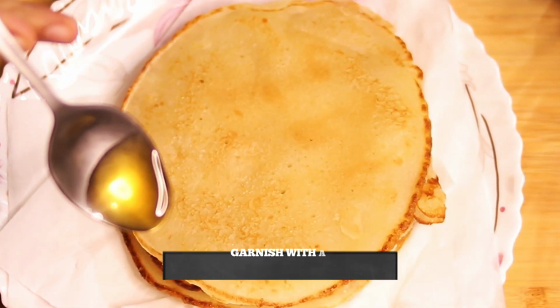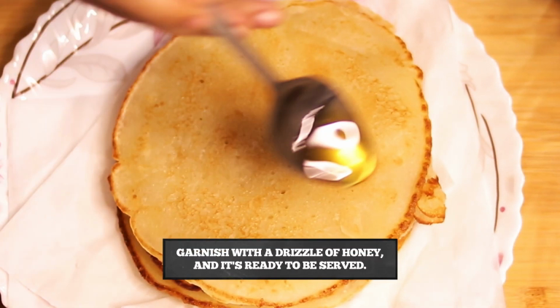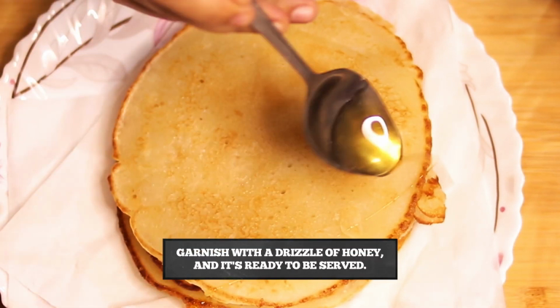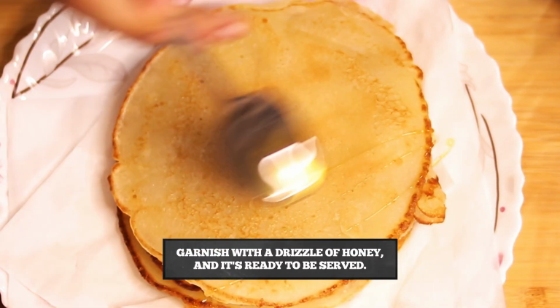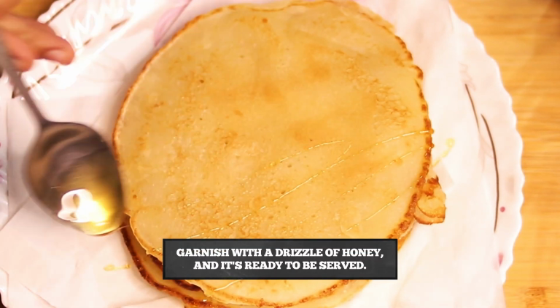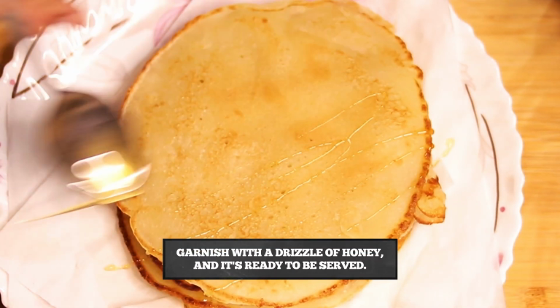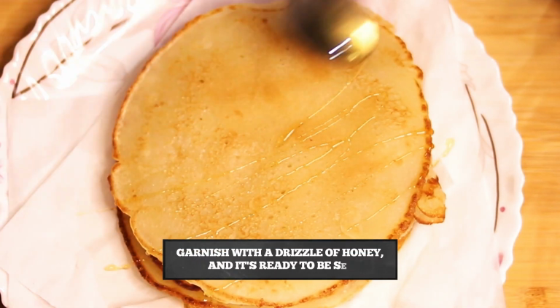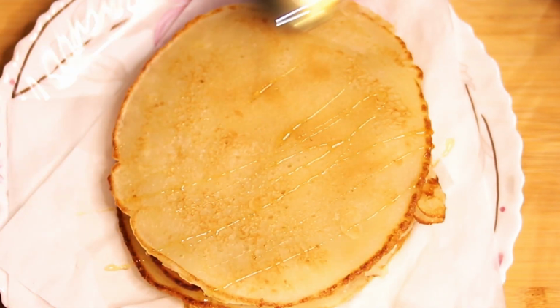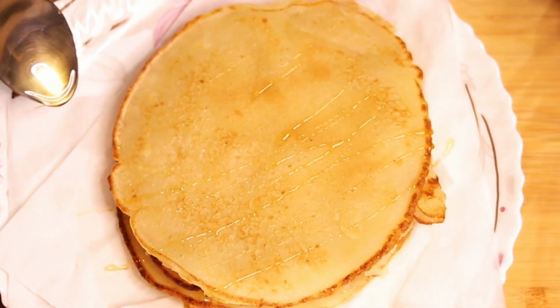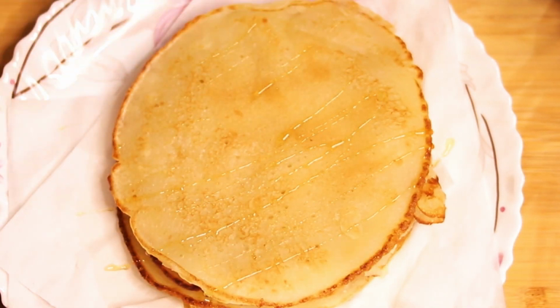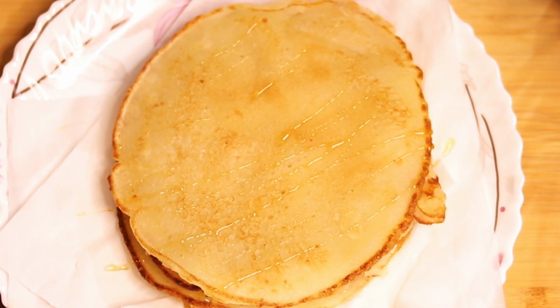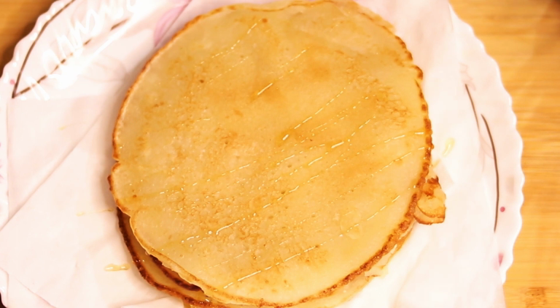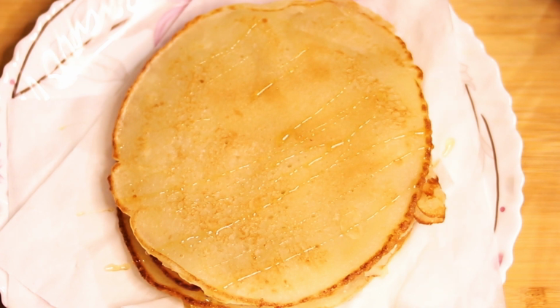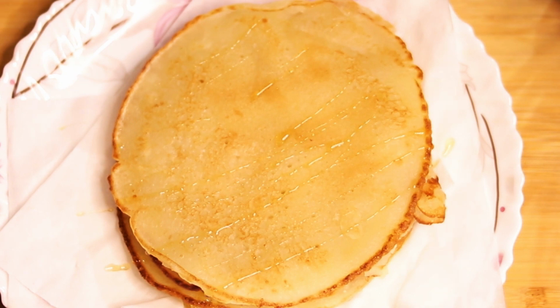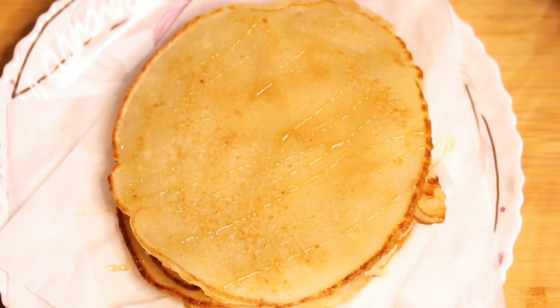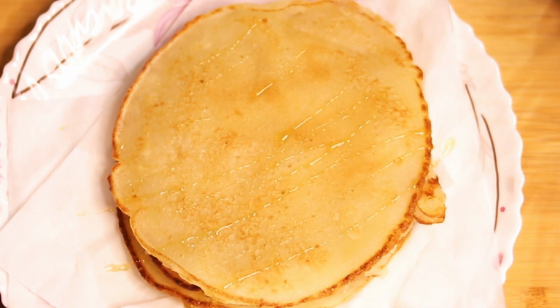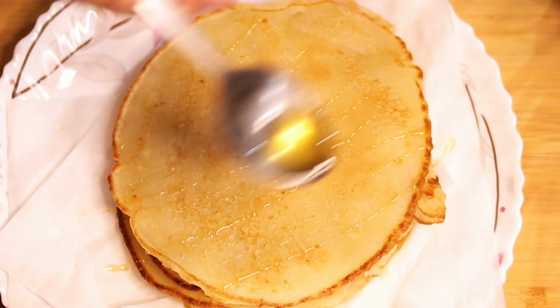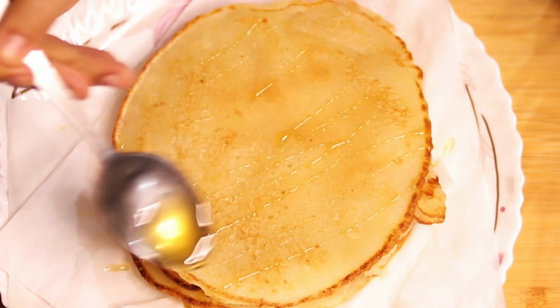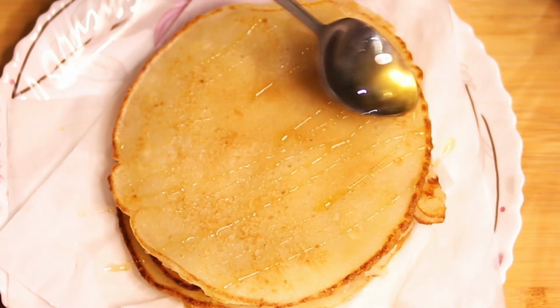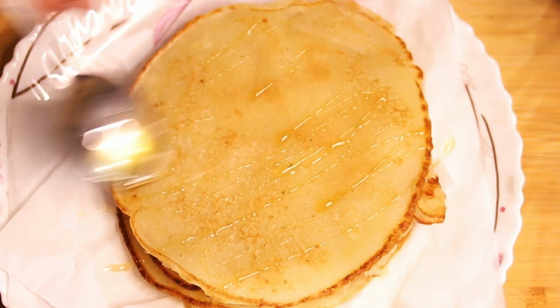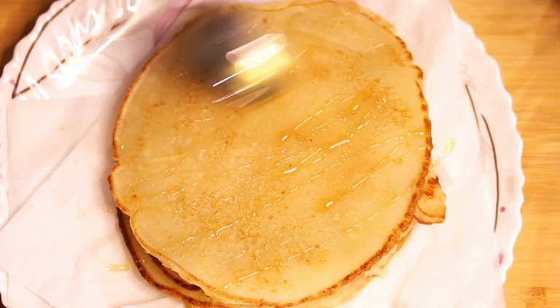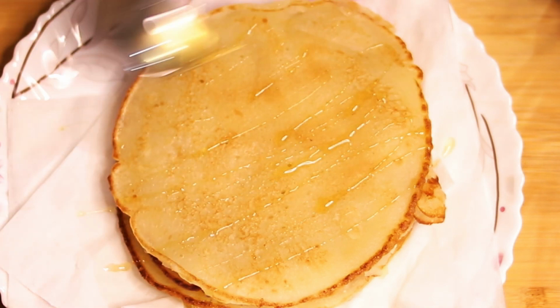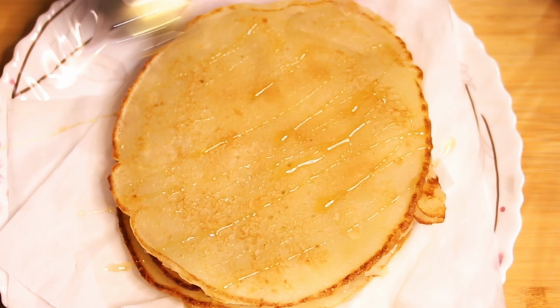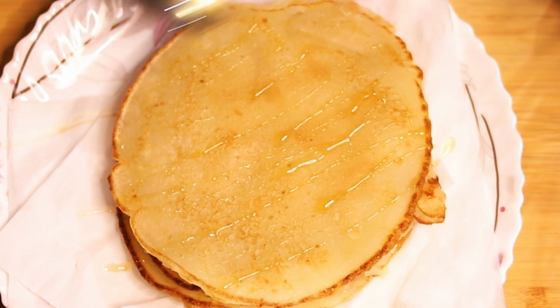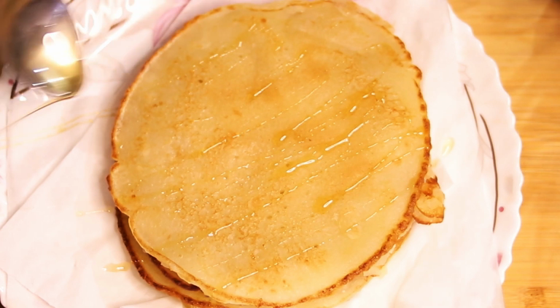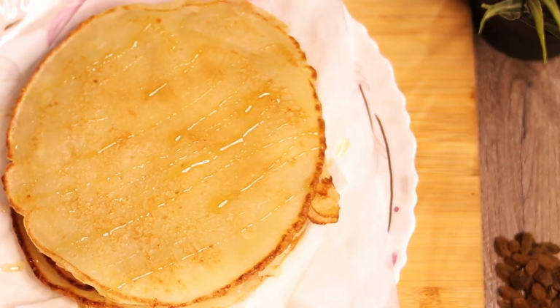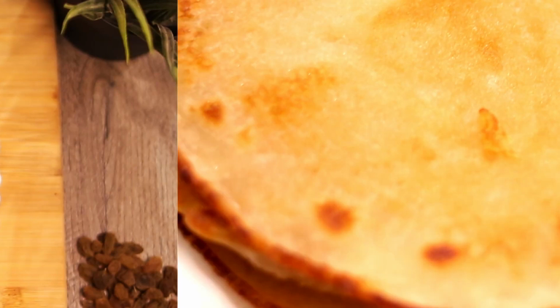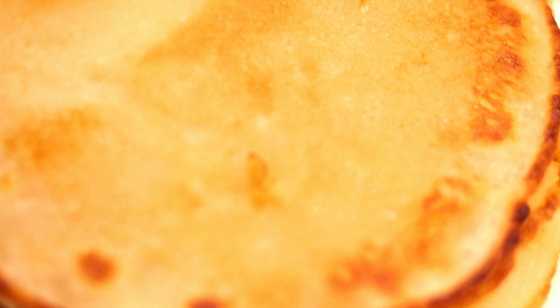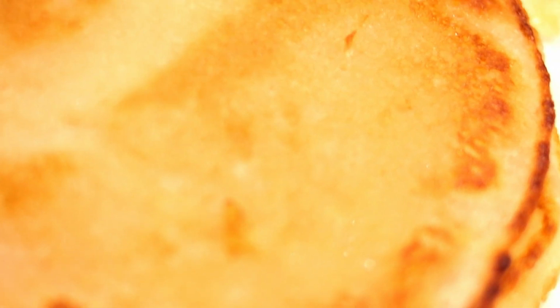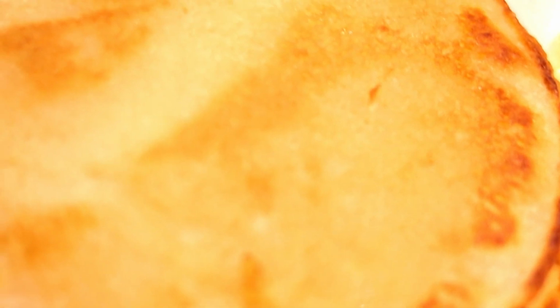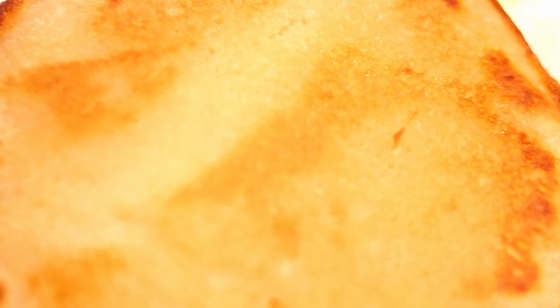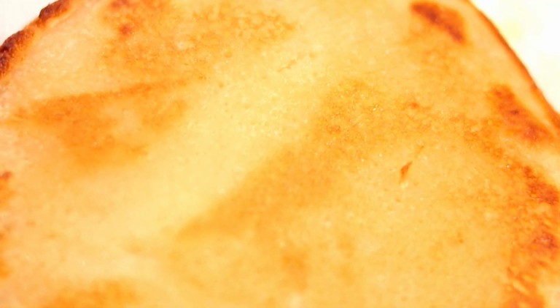Now I add honey on top. You can add something else if you prefer, because it is very tasteful.